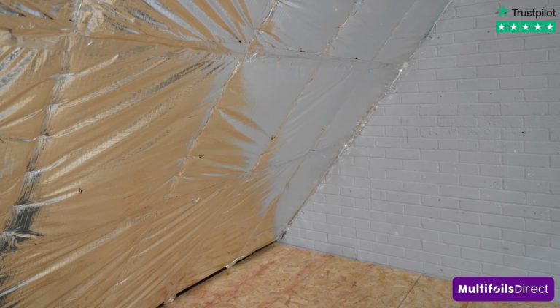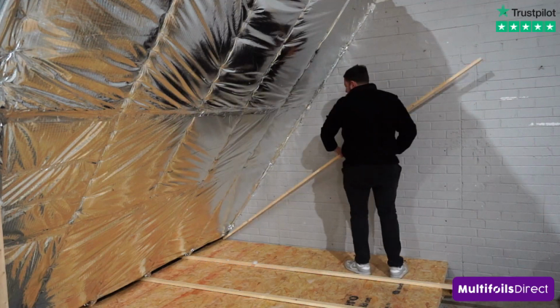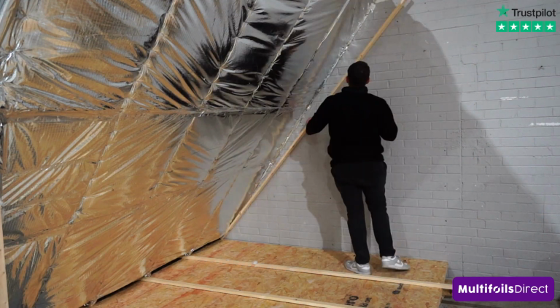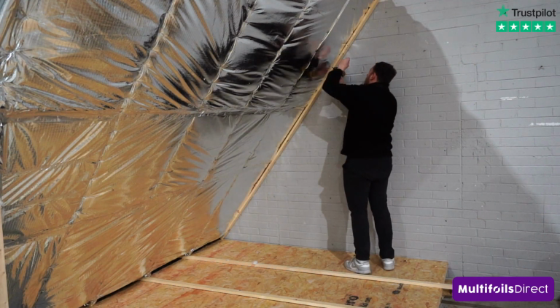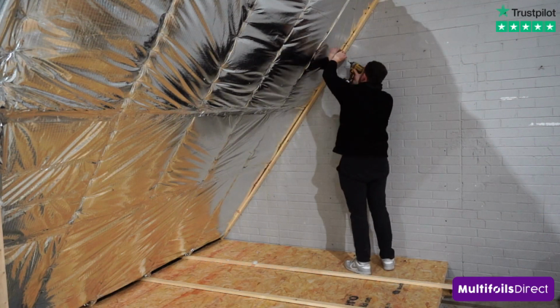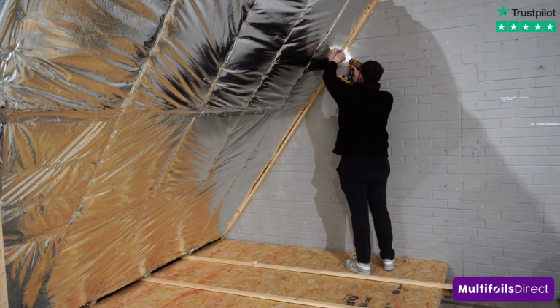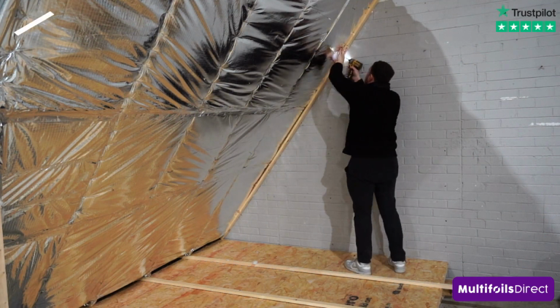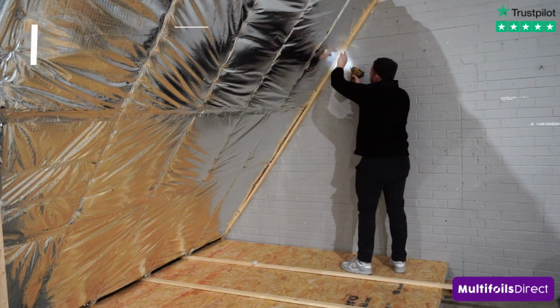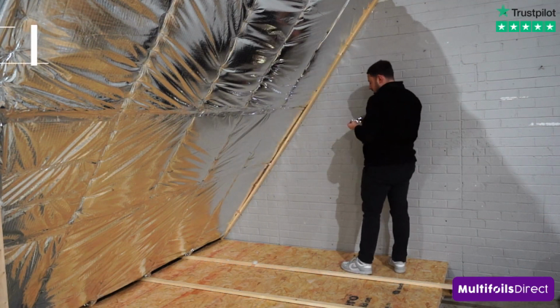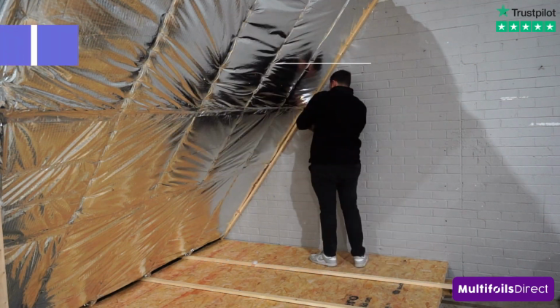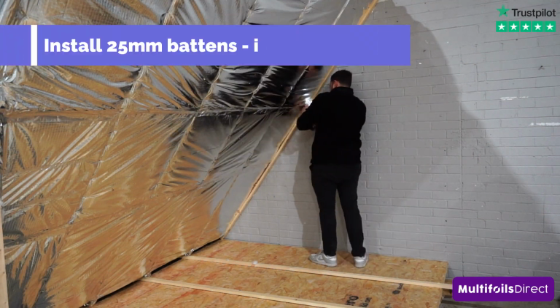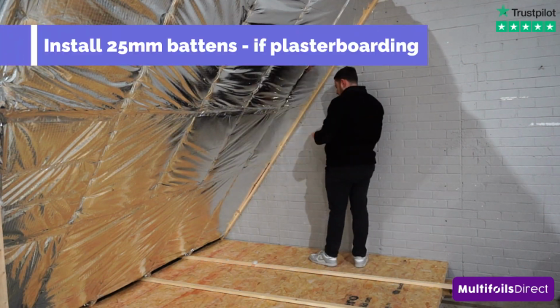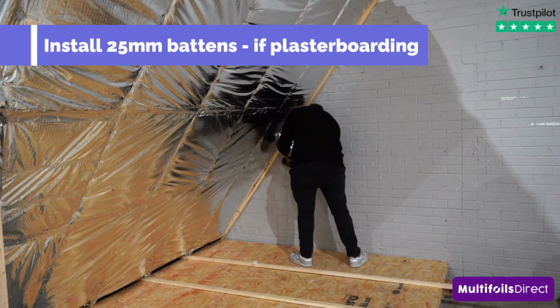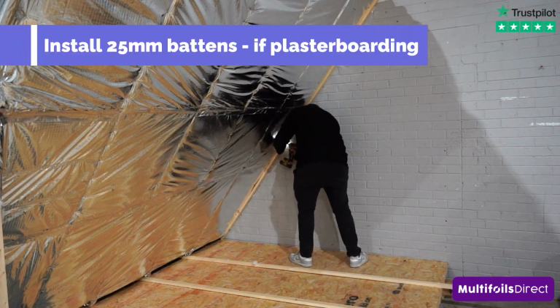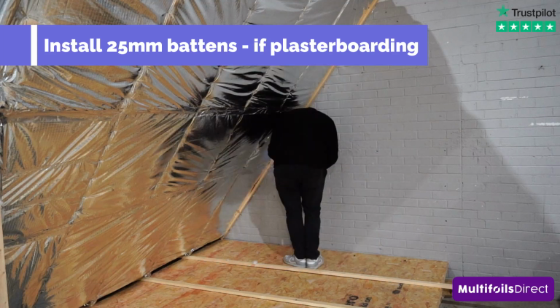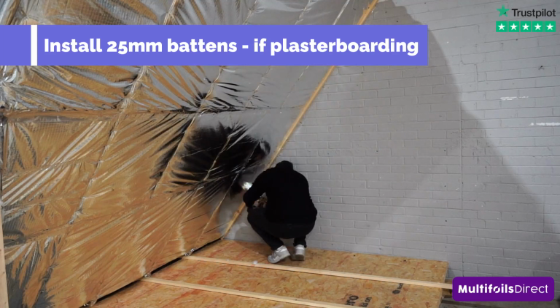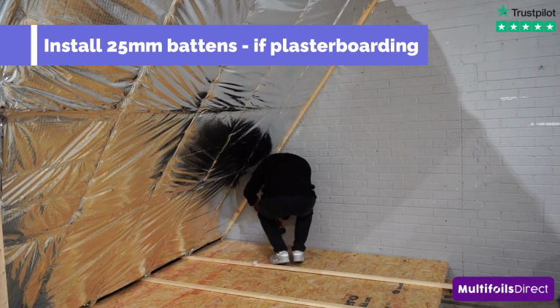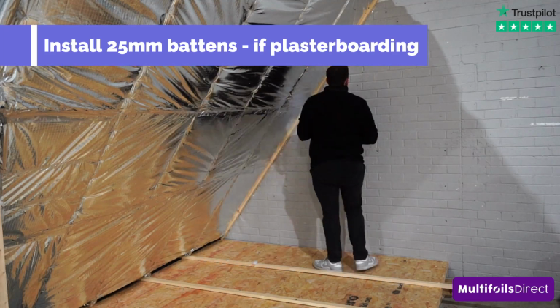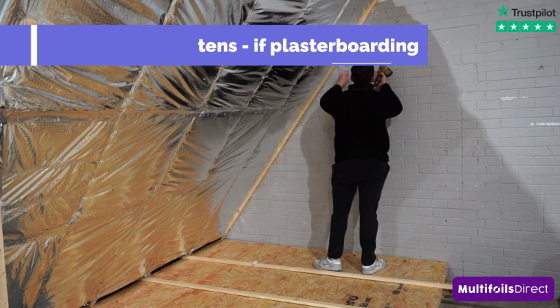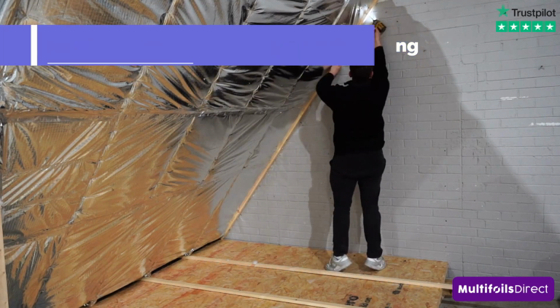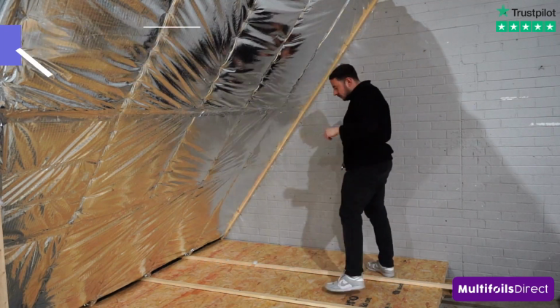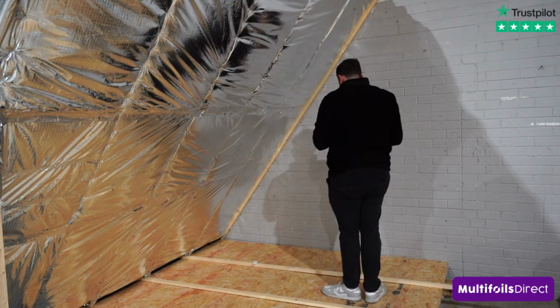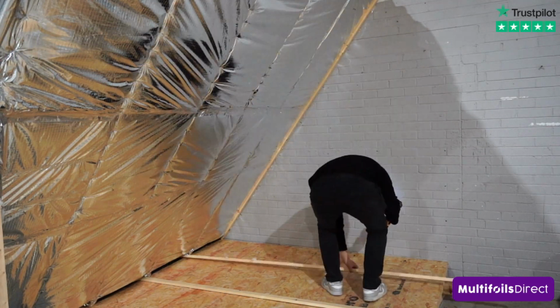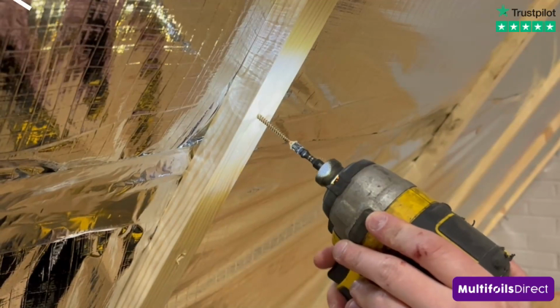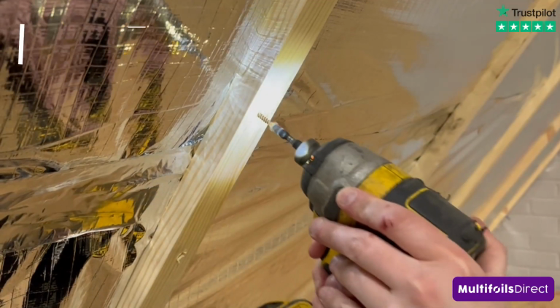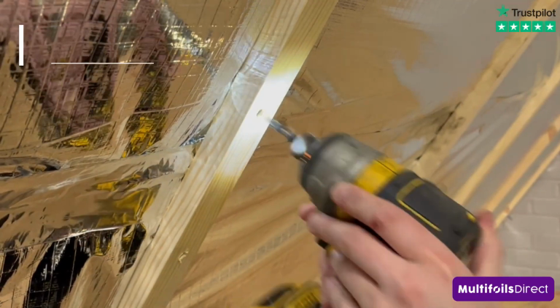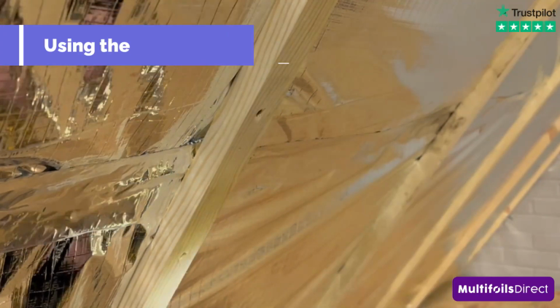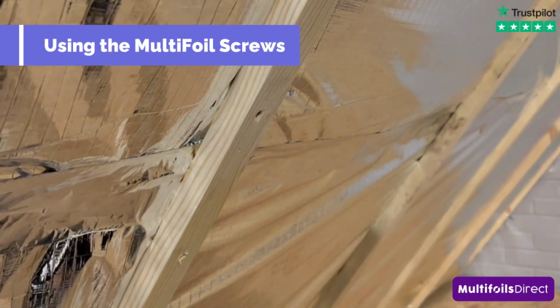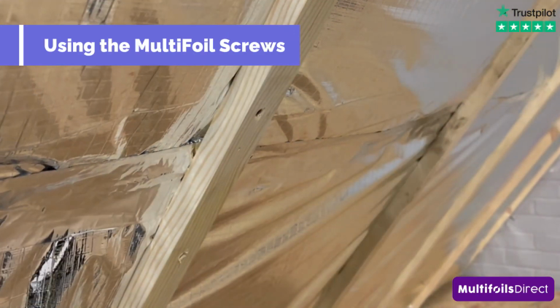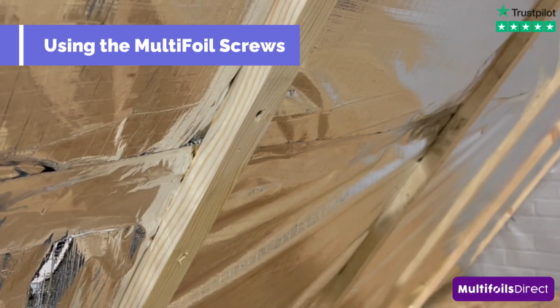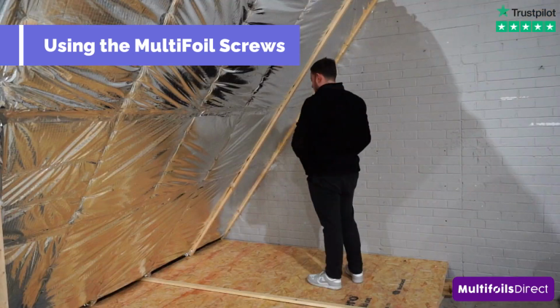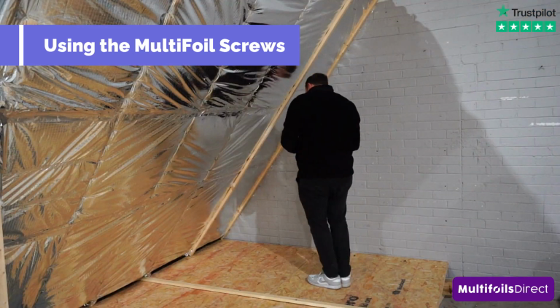If you wish to plasterboard the roof, we would recommend fixing 25mm battens with our Multifoil screws before your final plasterboard finish.